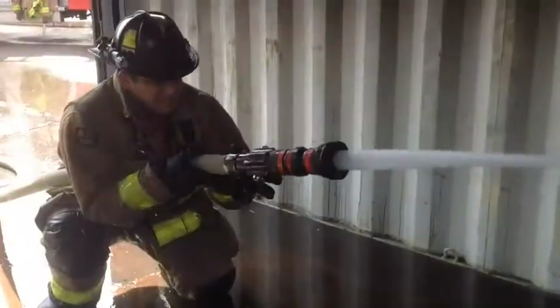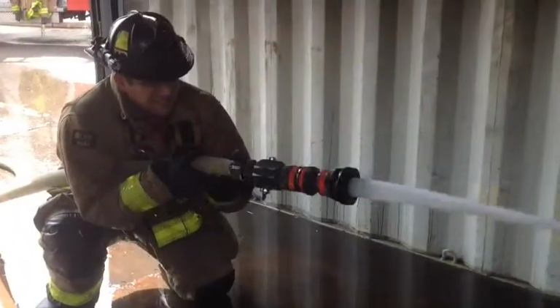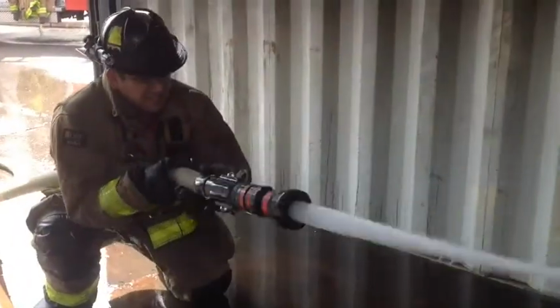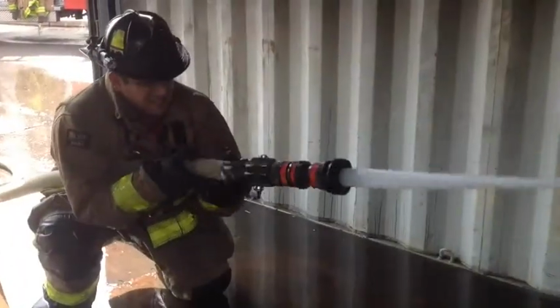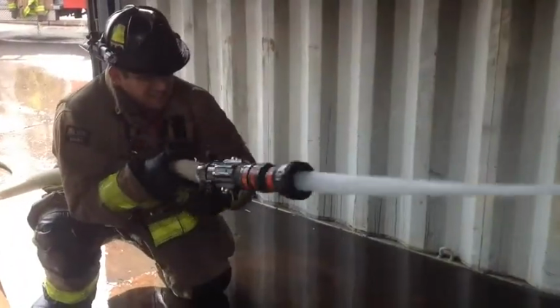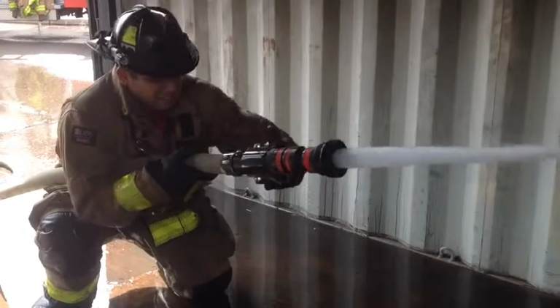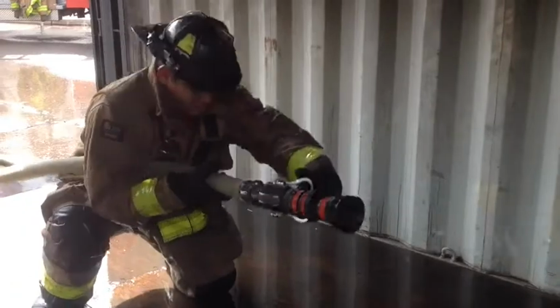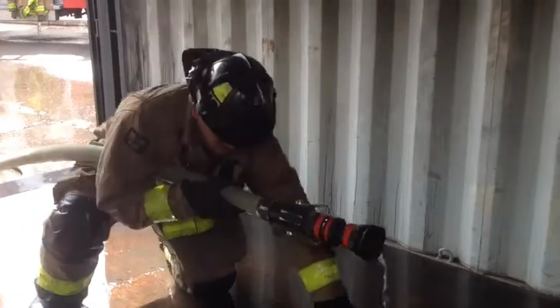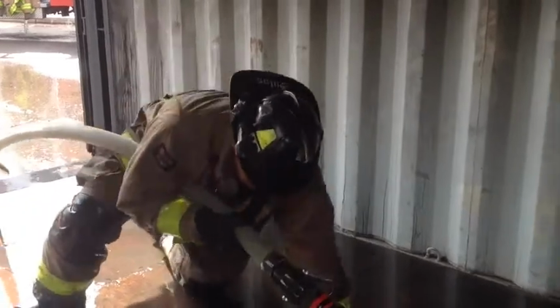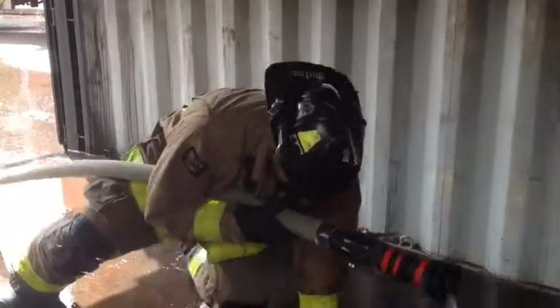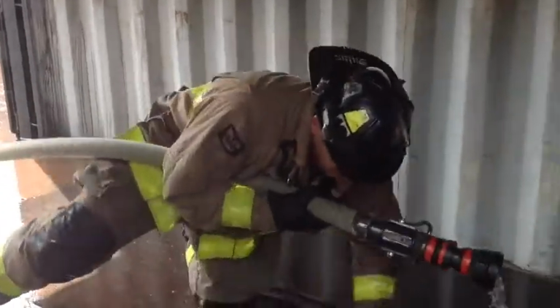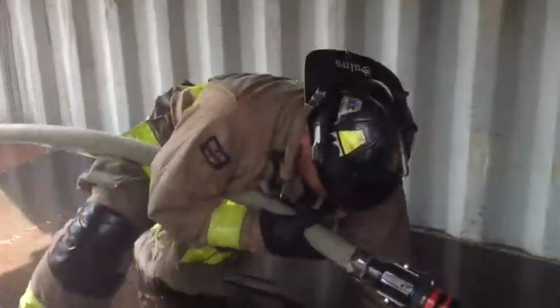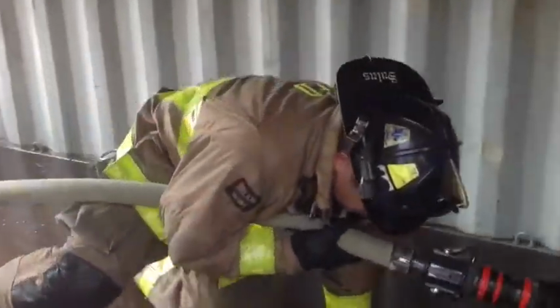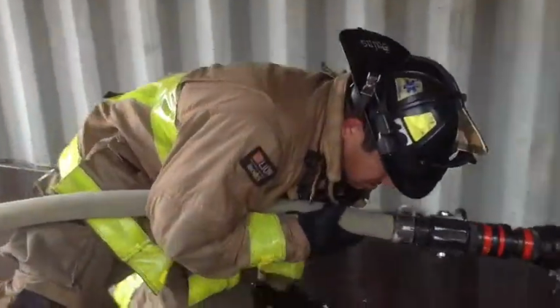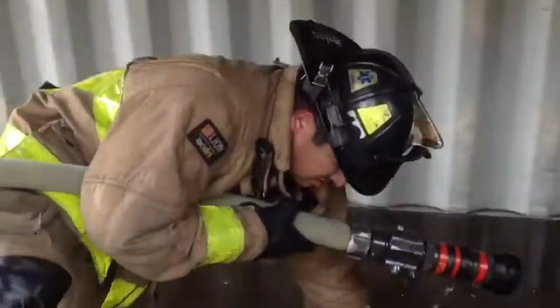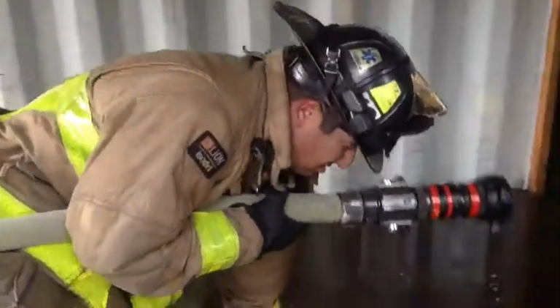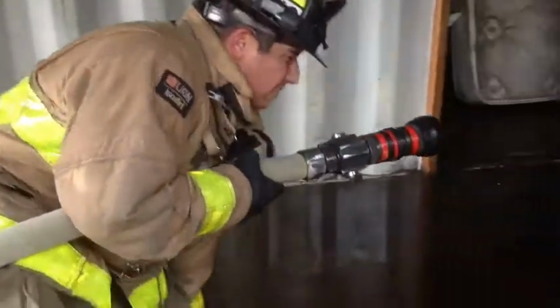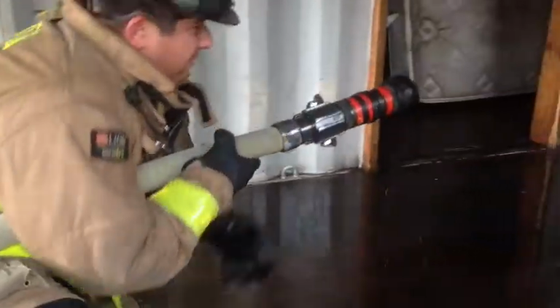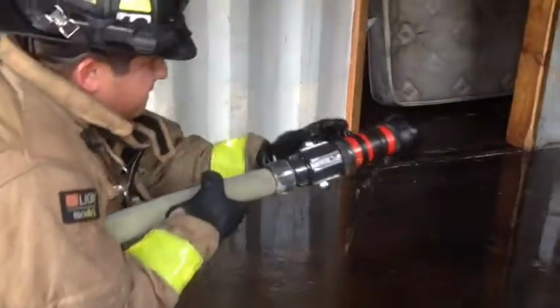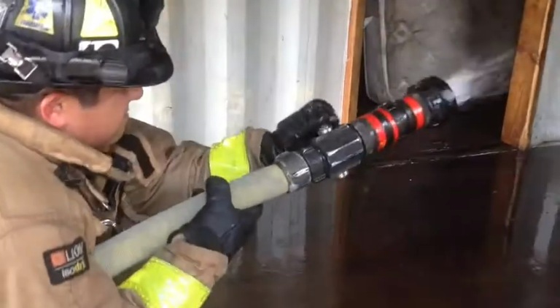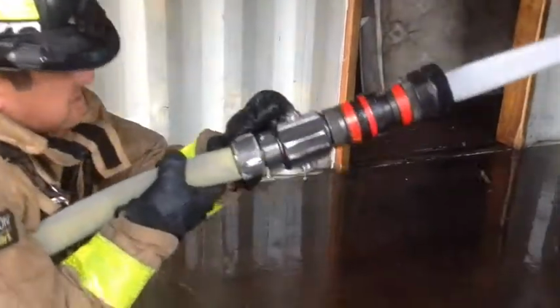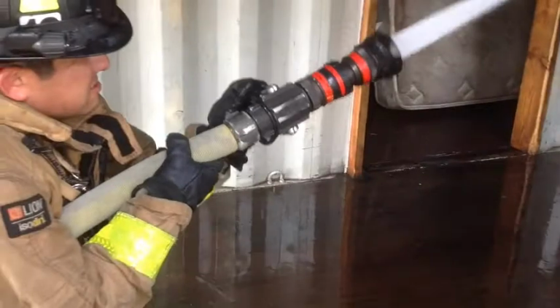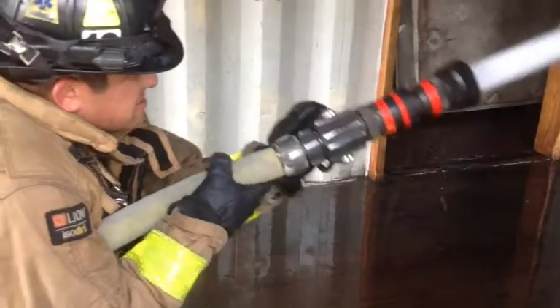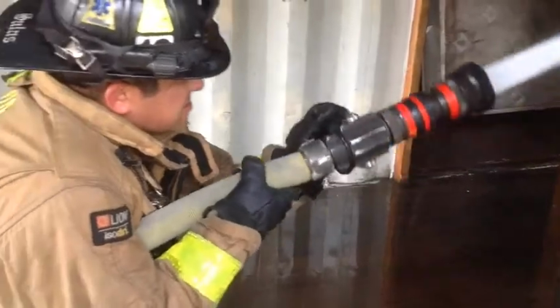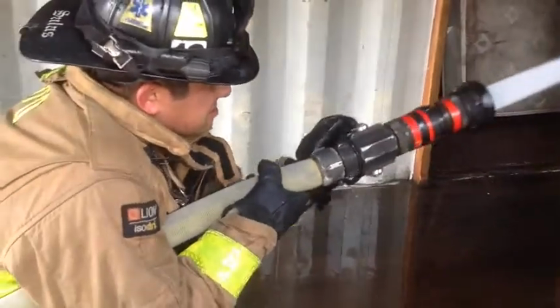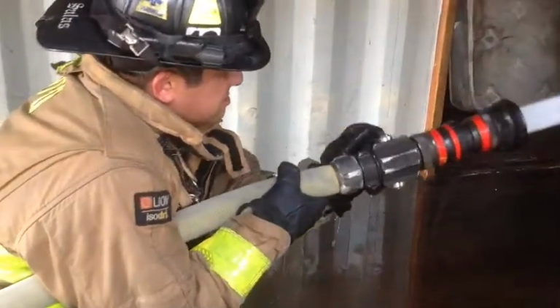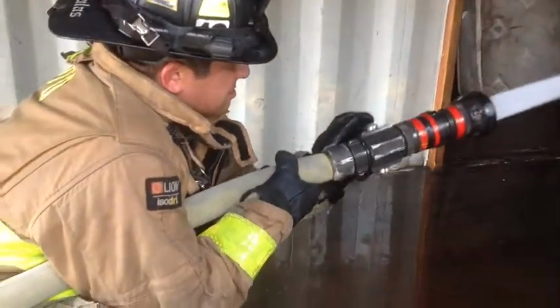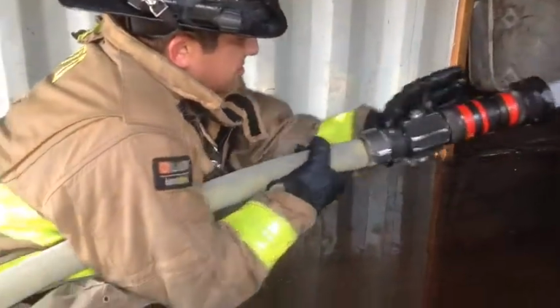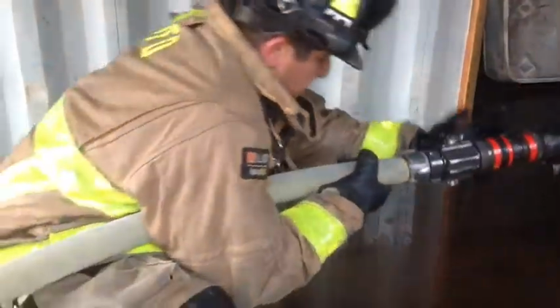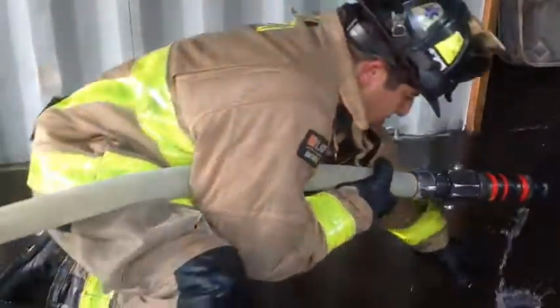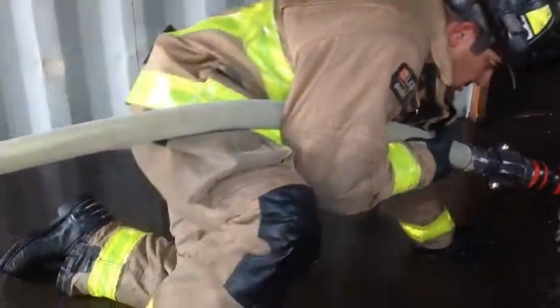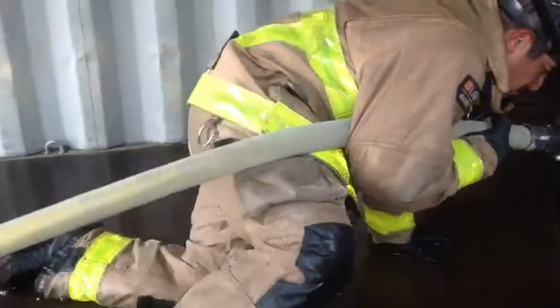Here we see the firefighter demonstrate a hit and move technique, where he opens the nozzle to flow water then shuts the line down to advance. This is used when it's too hot to advance to the seat of the fire without flowing water first.